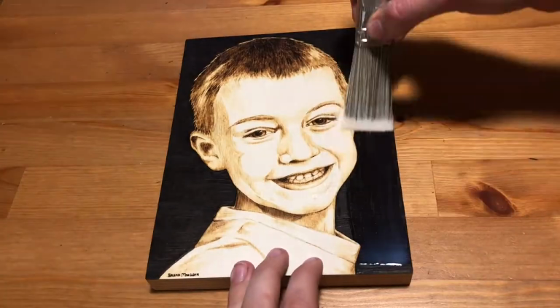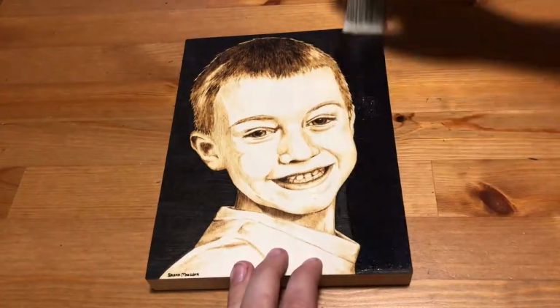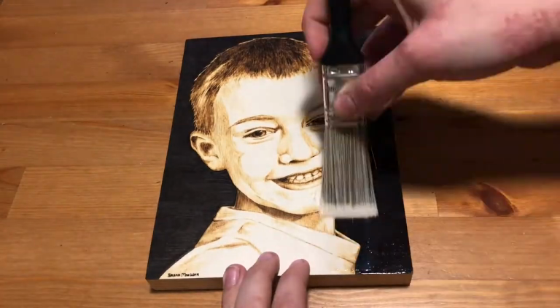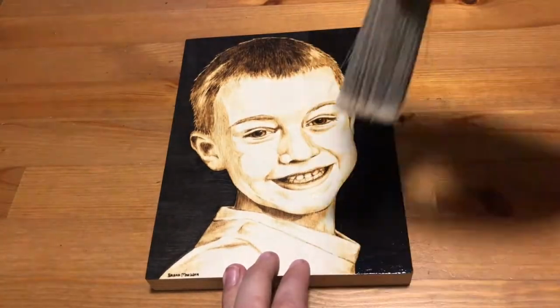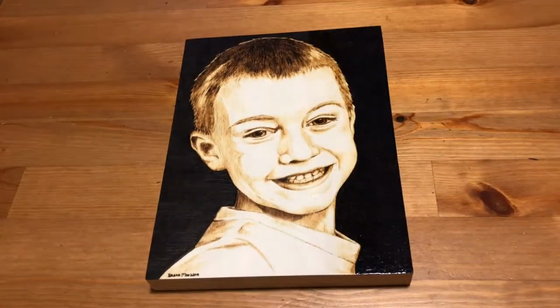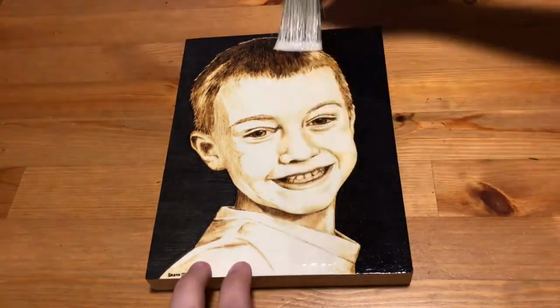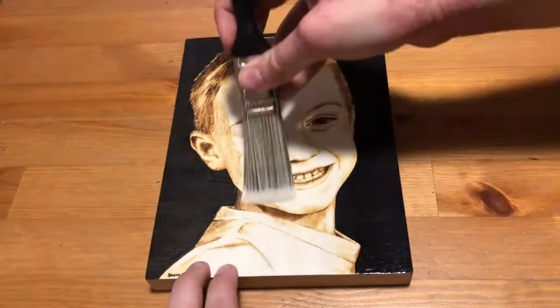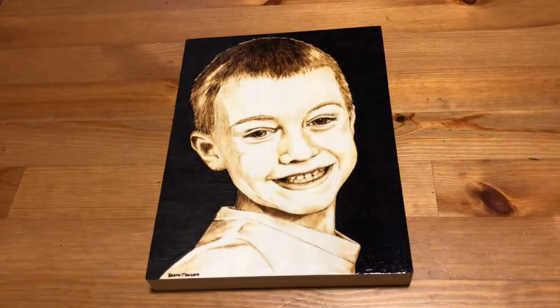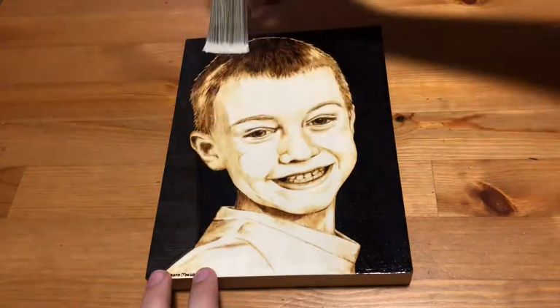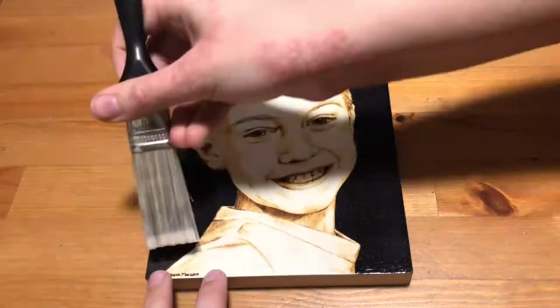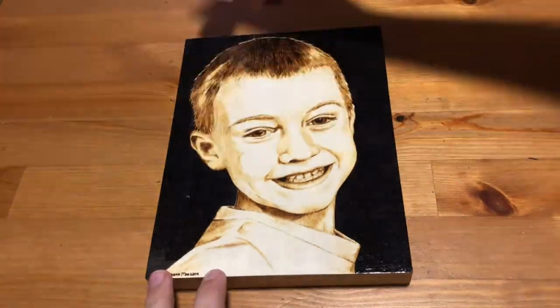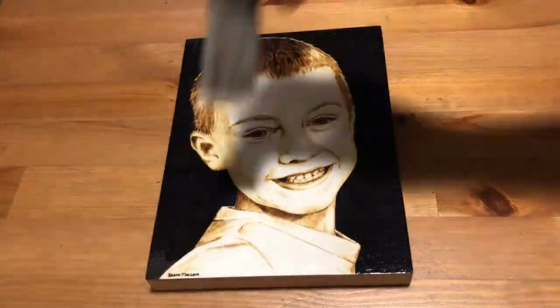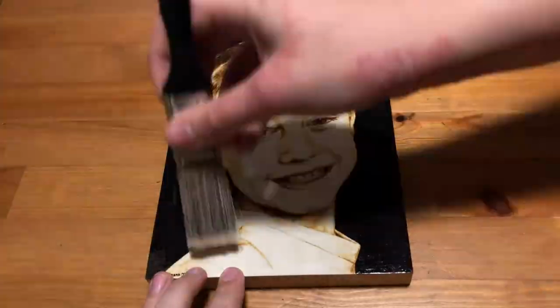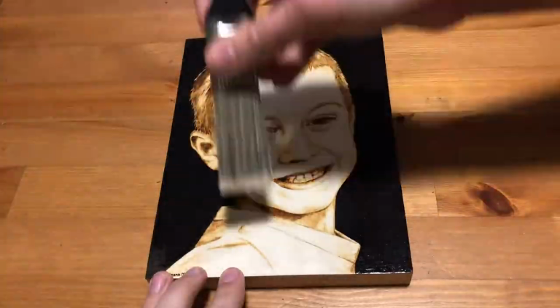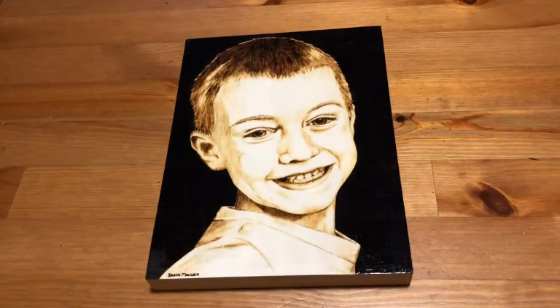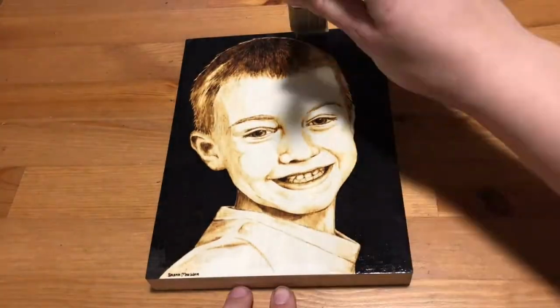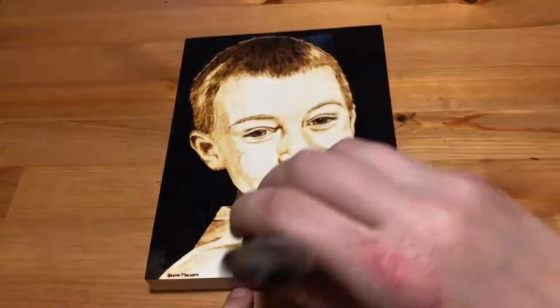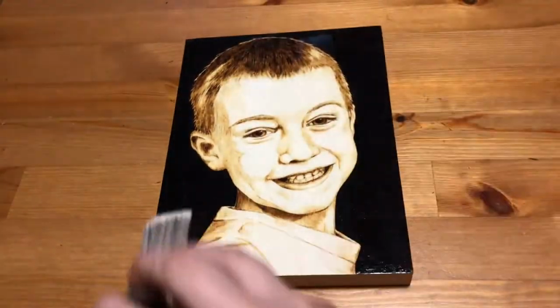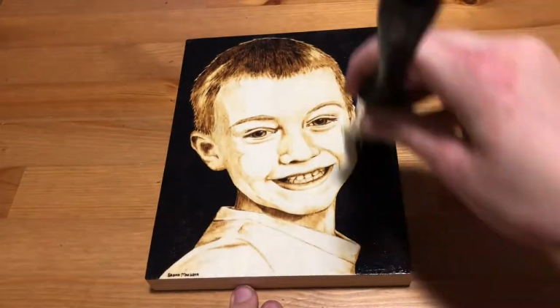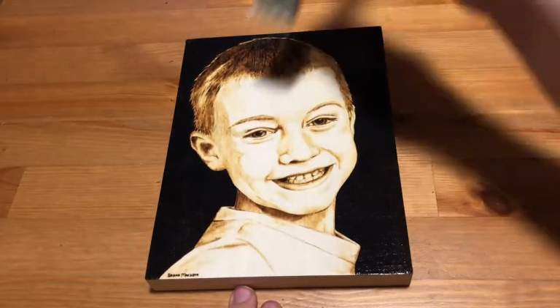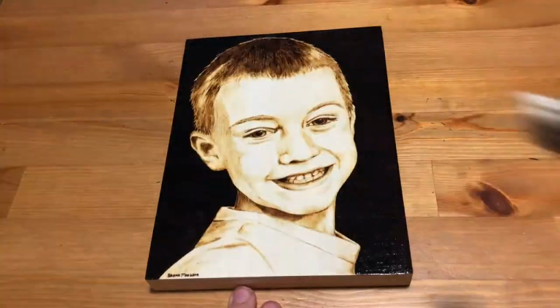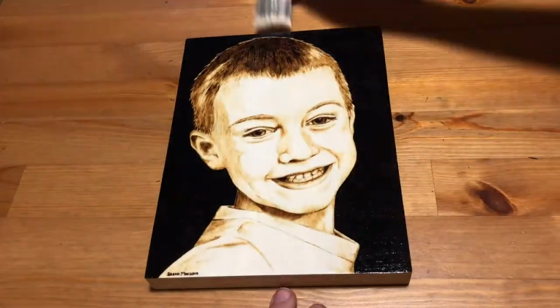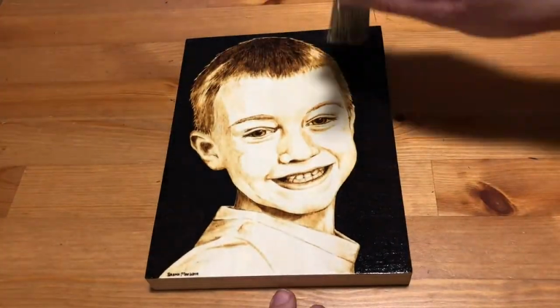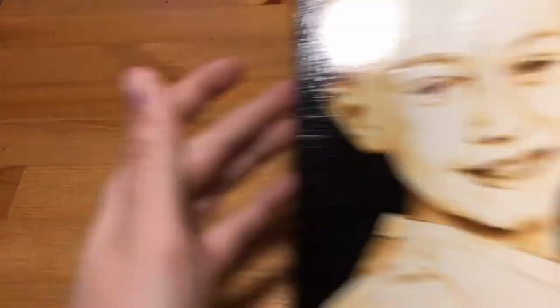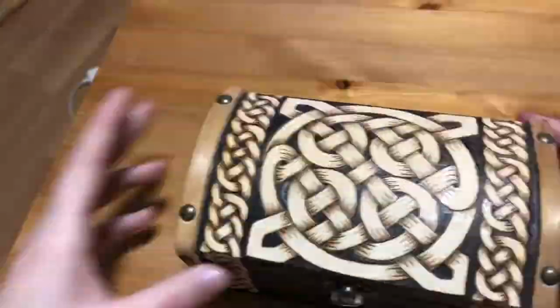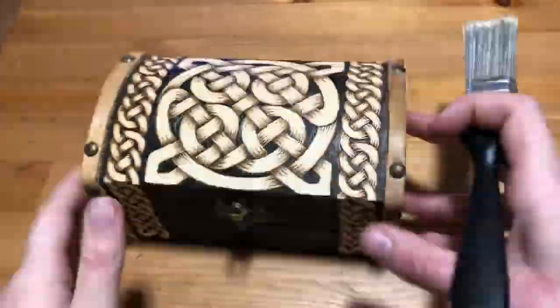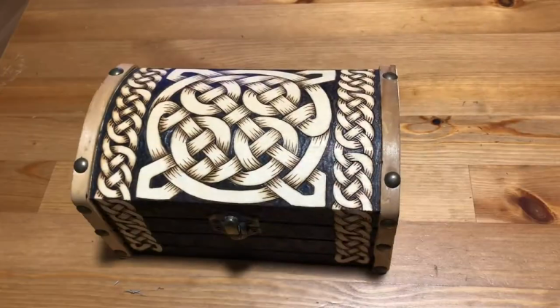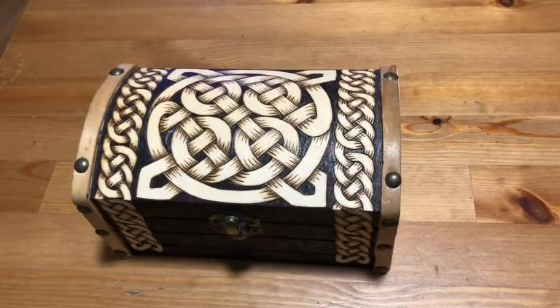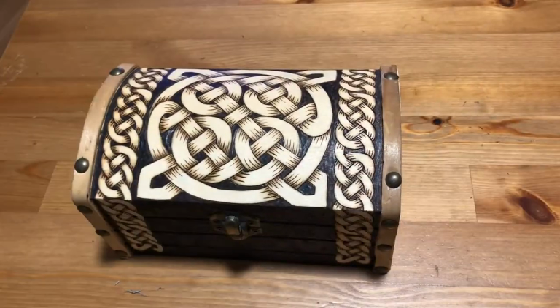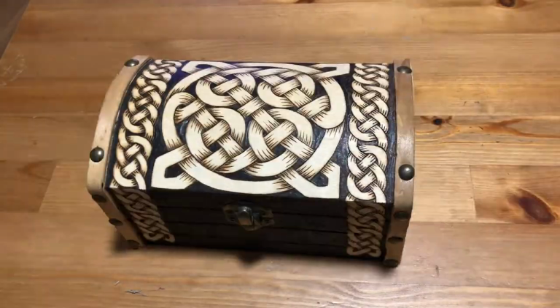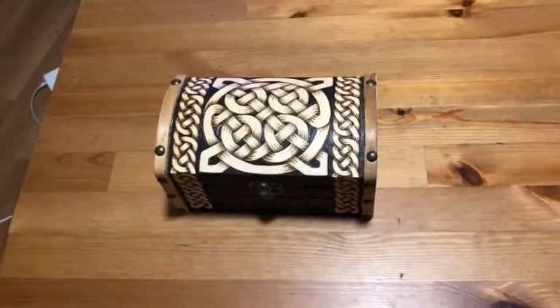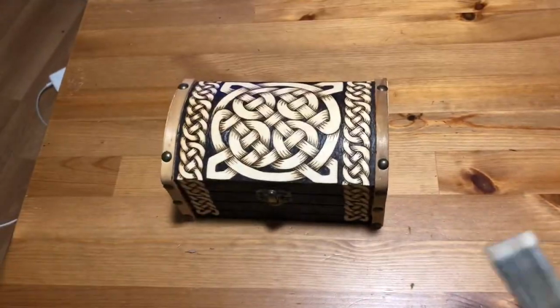Hello everyone, welcome to Wildwood Studio. I'm Sarah and in this video I'm going to be finishing all of the burnings that I've made in the last little while. I'll be taking you through which finish I use and why, and also how I apply it to all of my burnings.